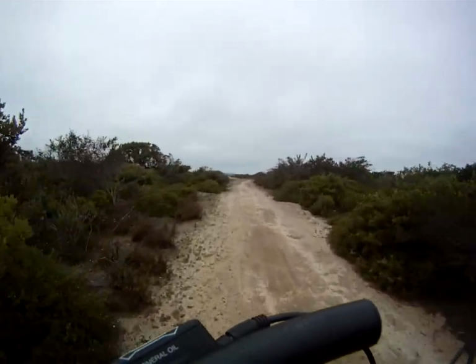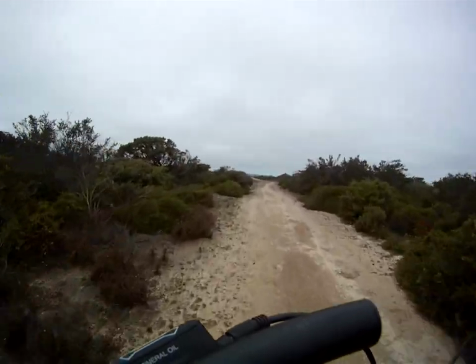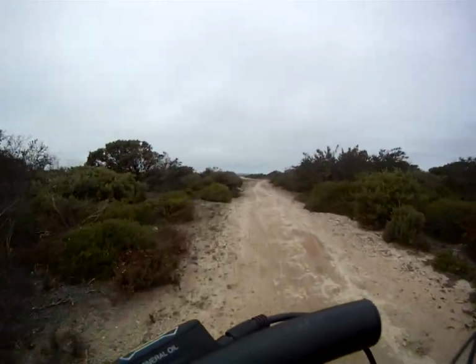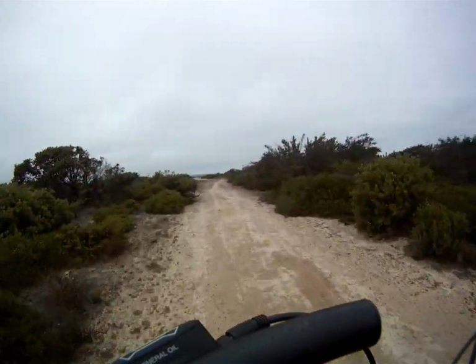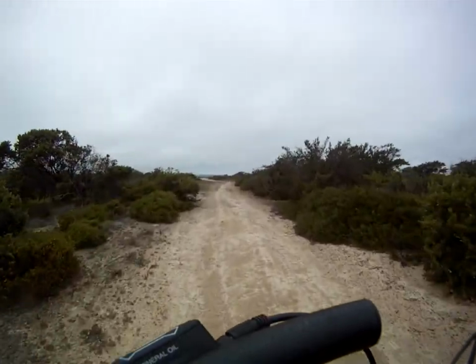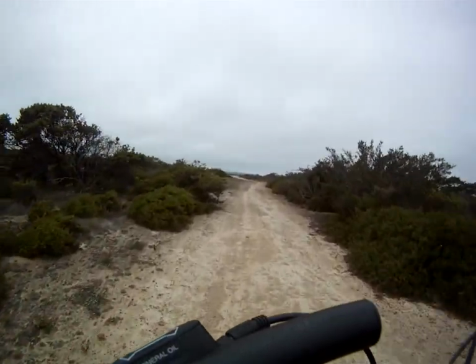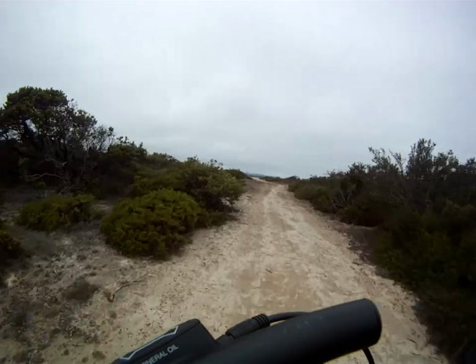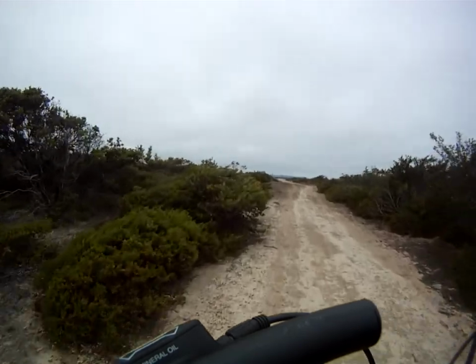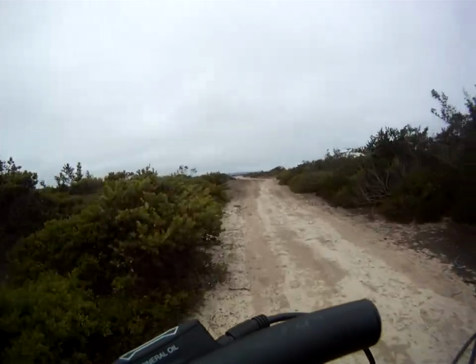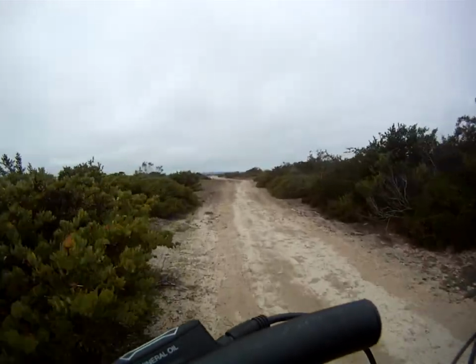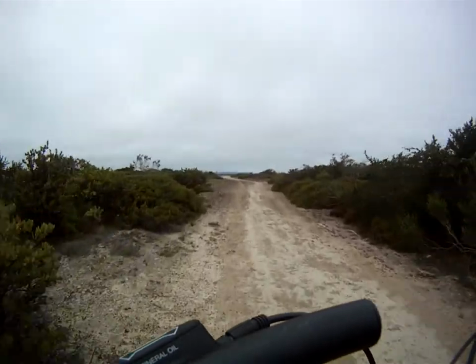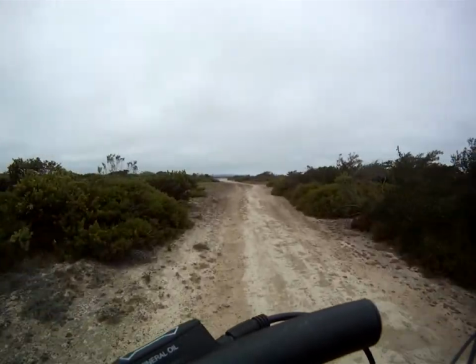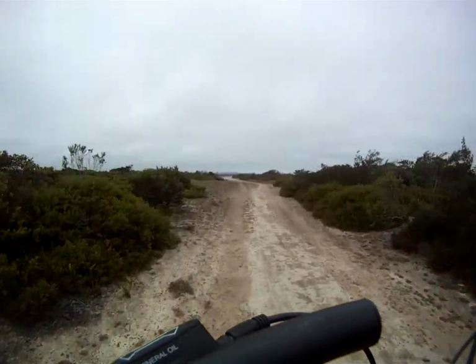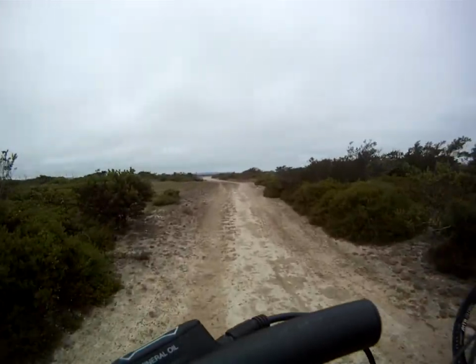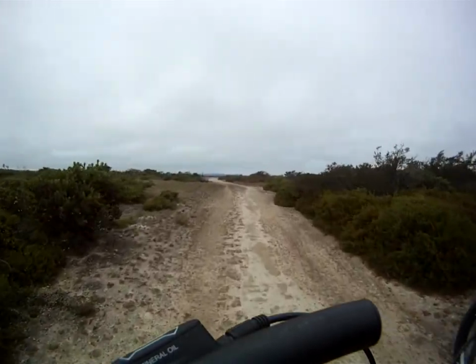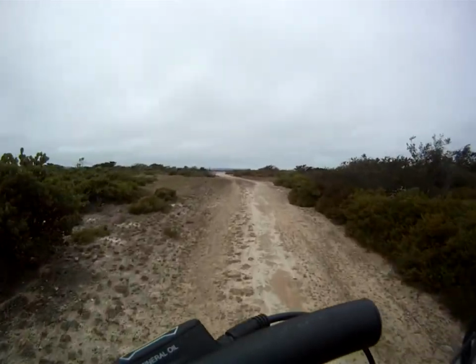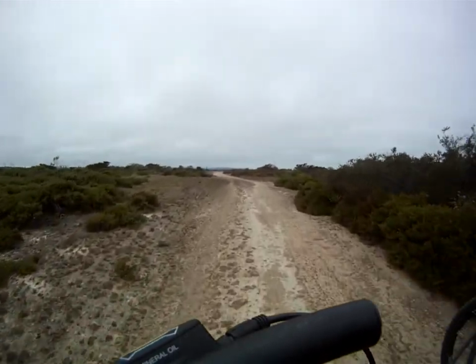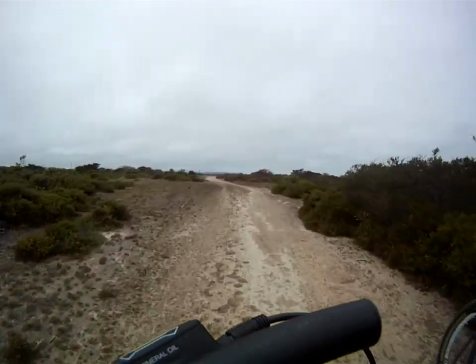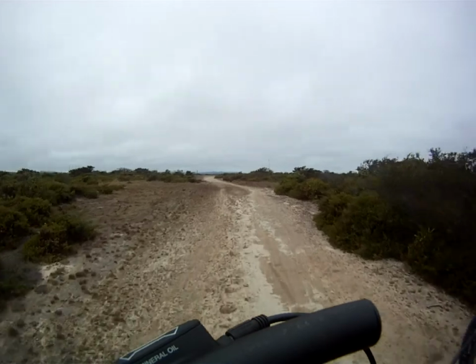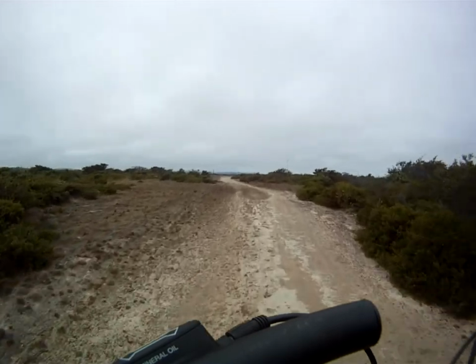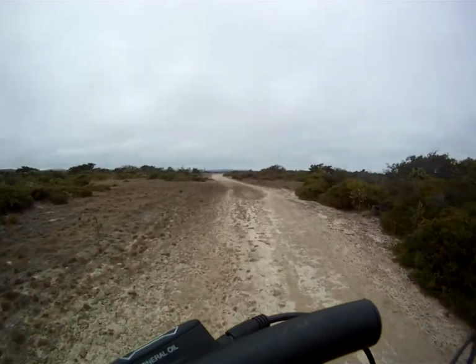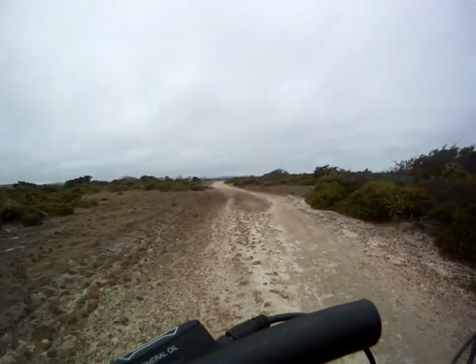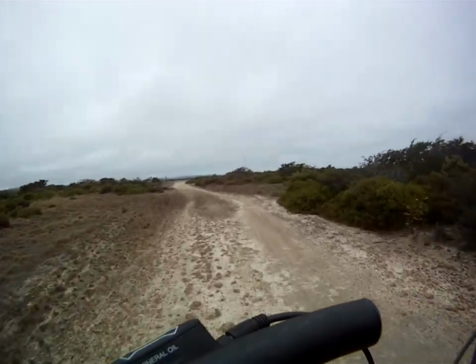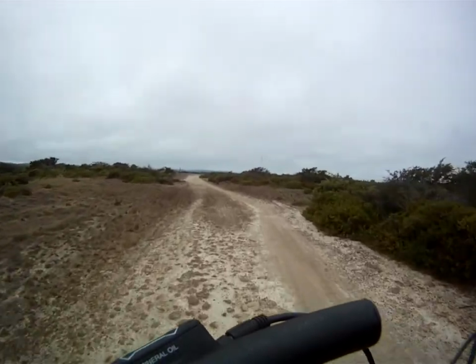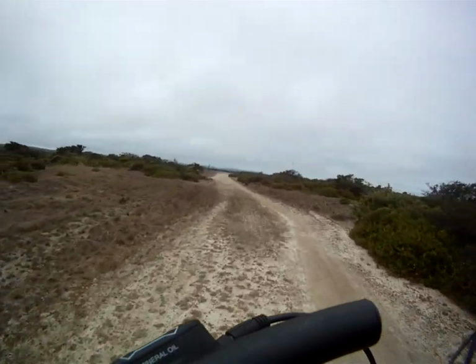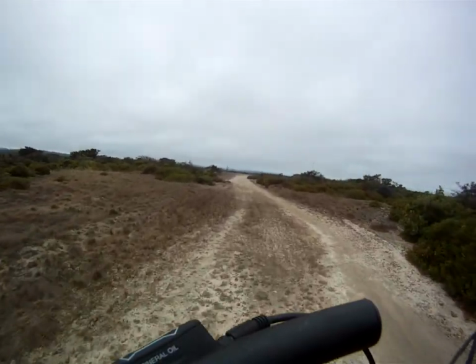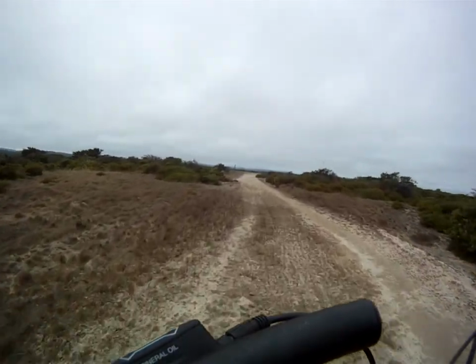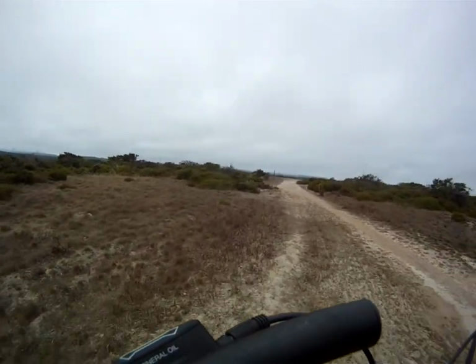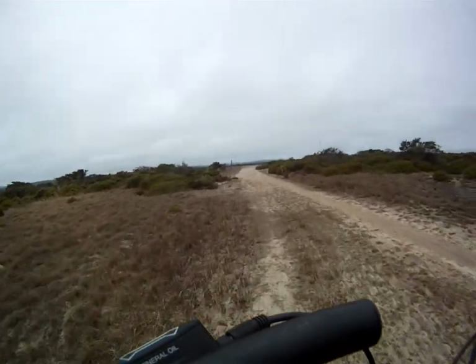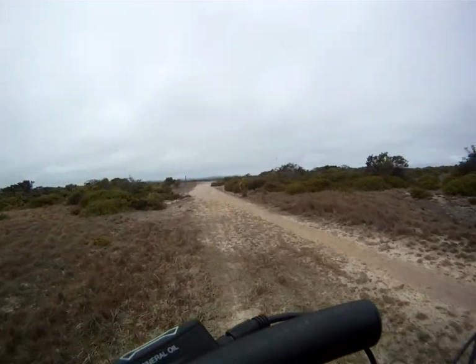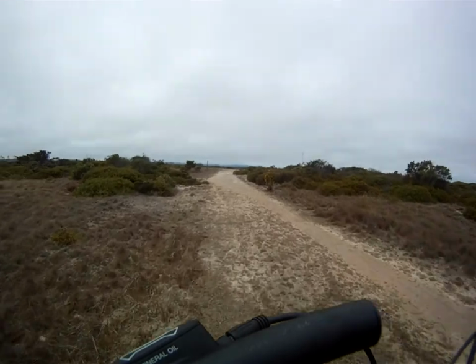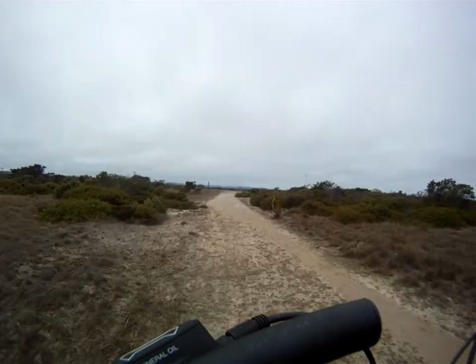I suppose you already know this technique — I've already tried it, but I've just discovered: if I get my weight off of my hands, I can go through sand, plow through the sand a lot easier.